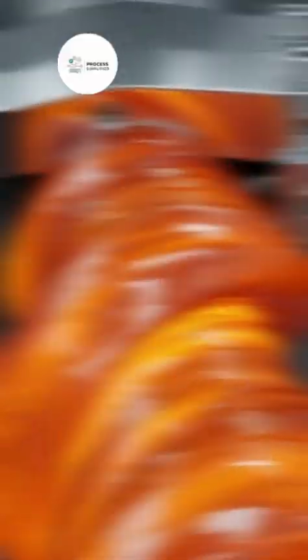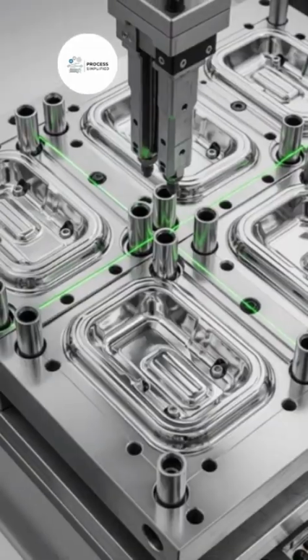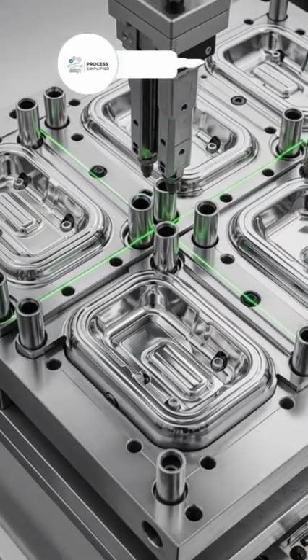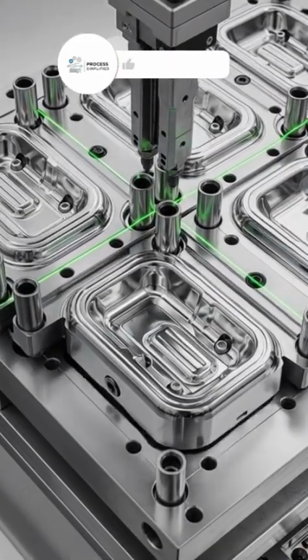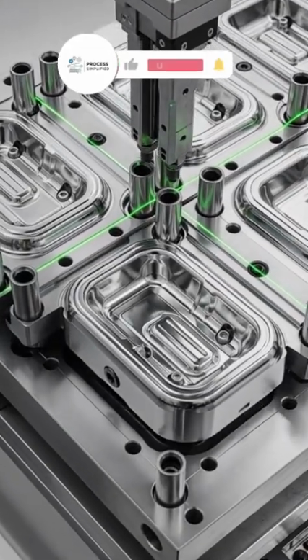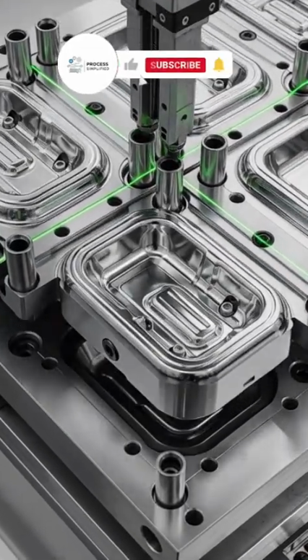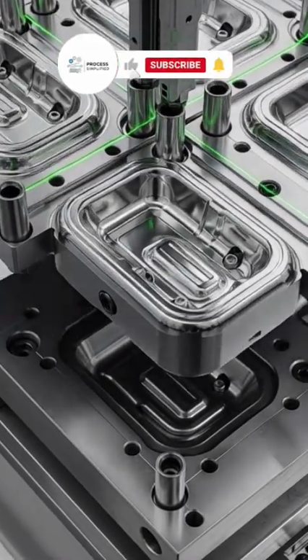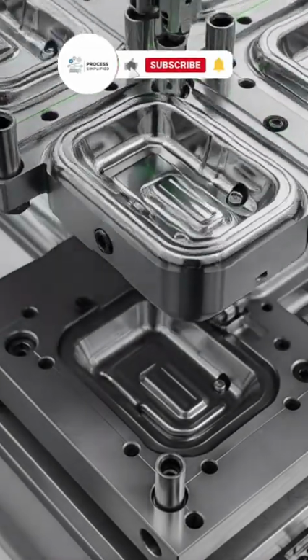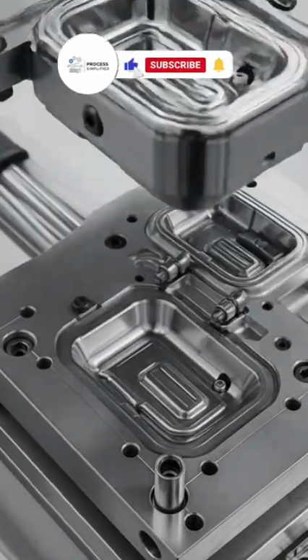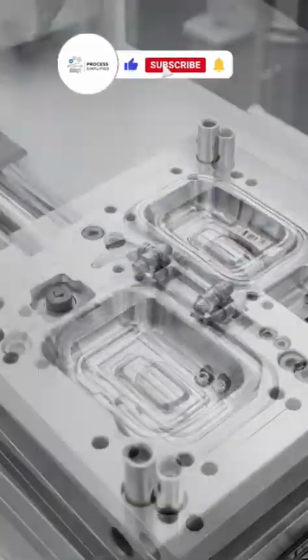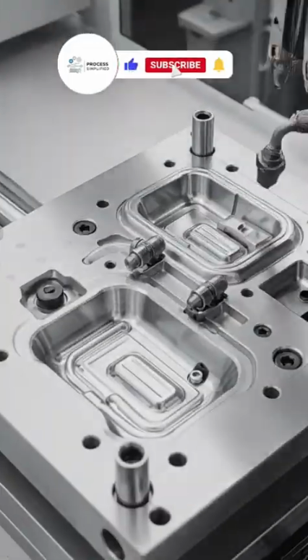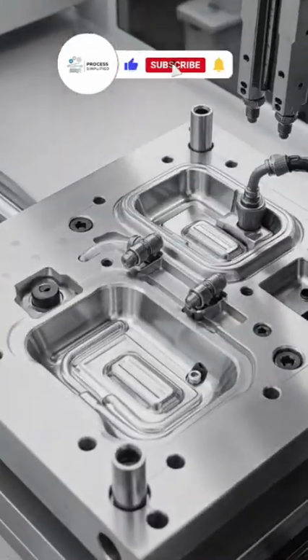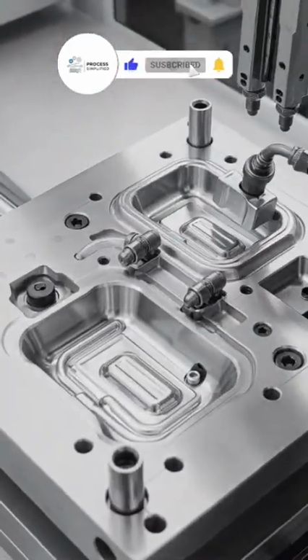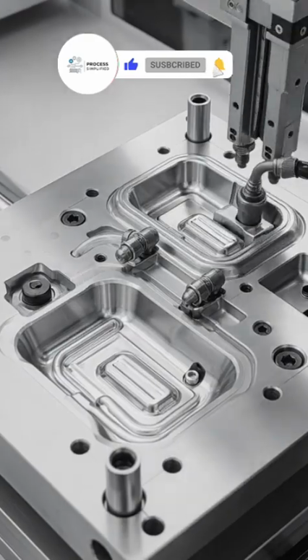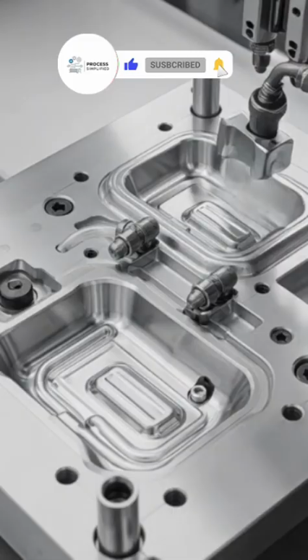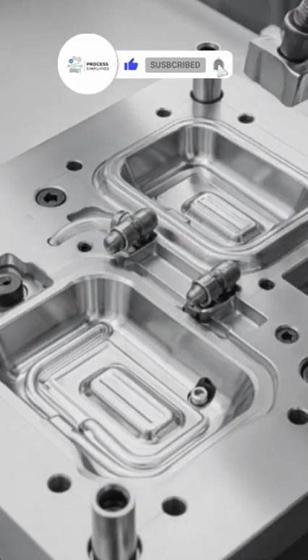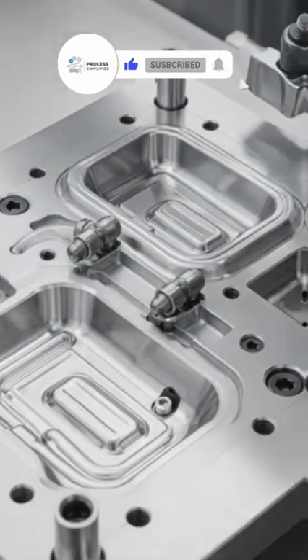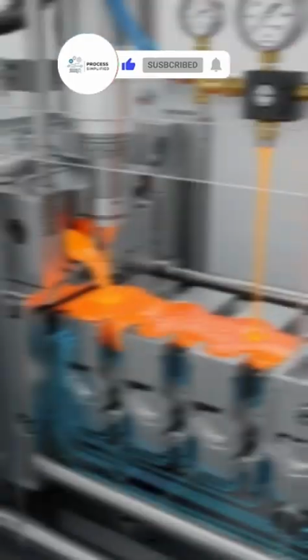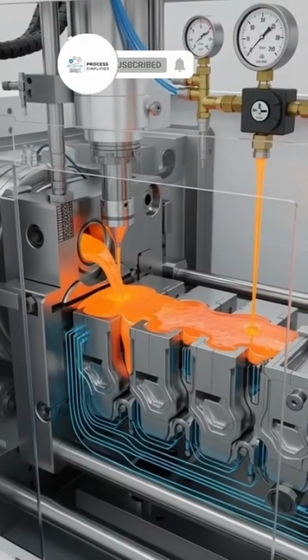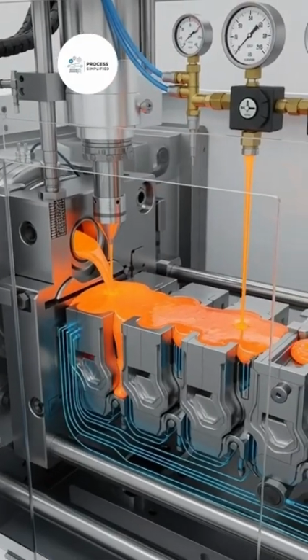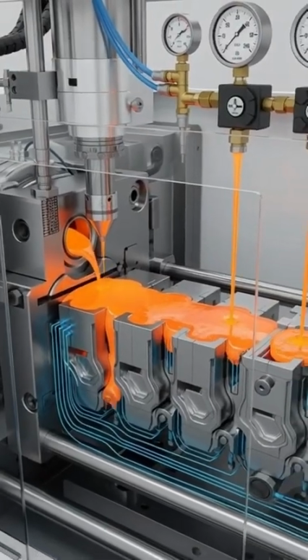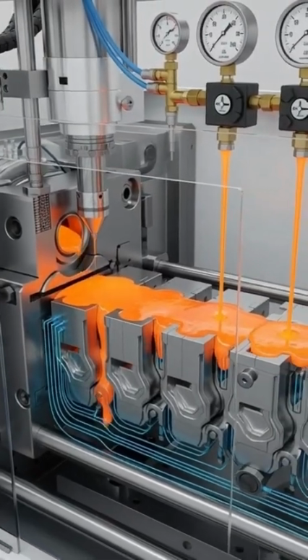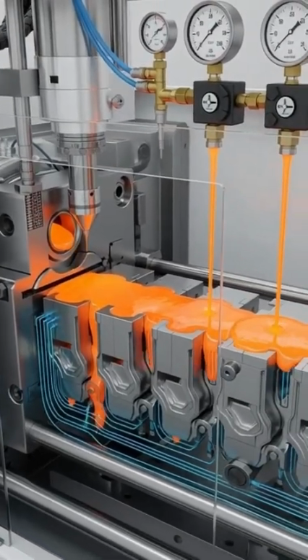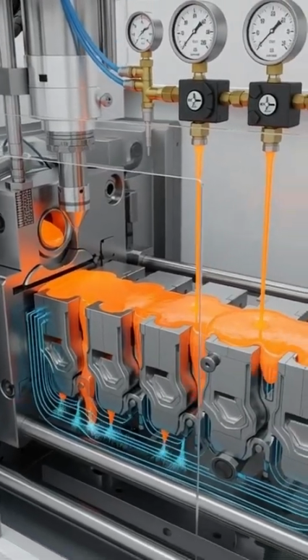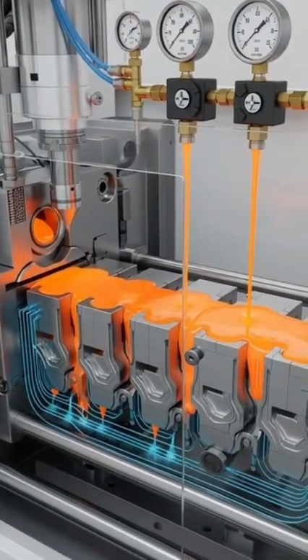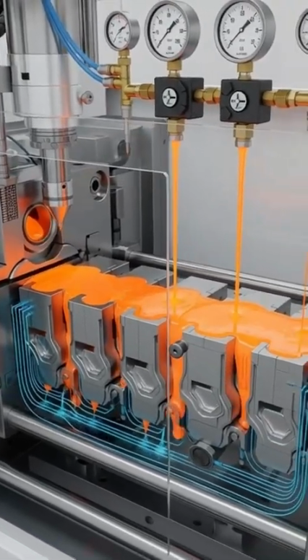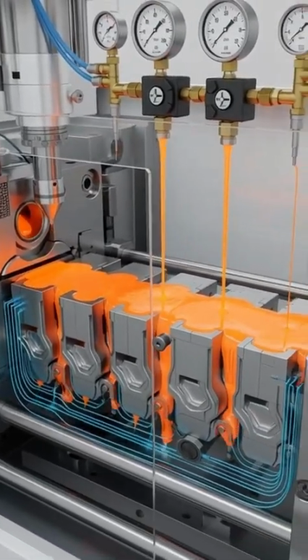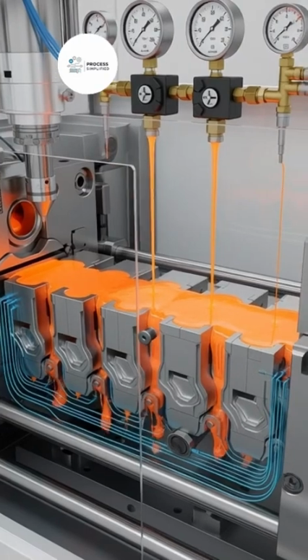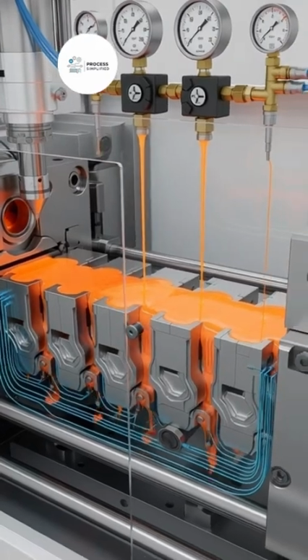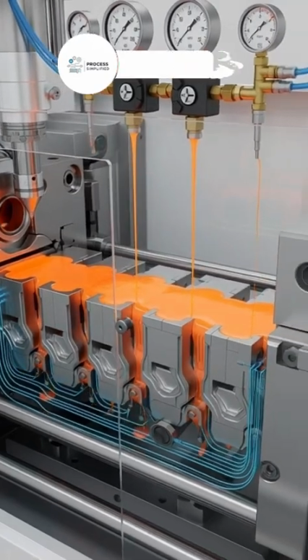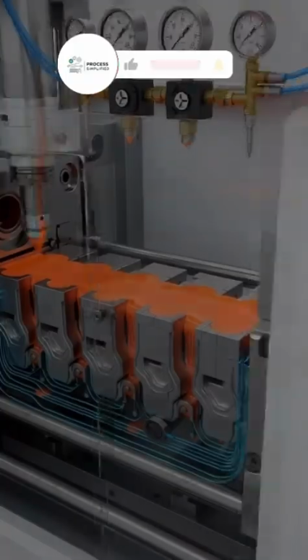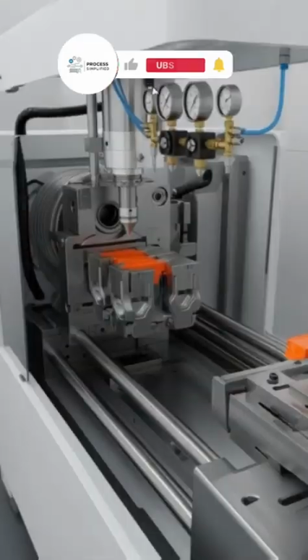Mirror-polished steel molds align. Hot runners and vents feed every cavity. Injection, then hold pressure, packs the part. Cooling freezes the dimensions dead true.